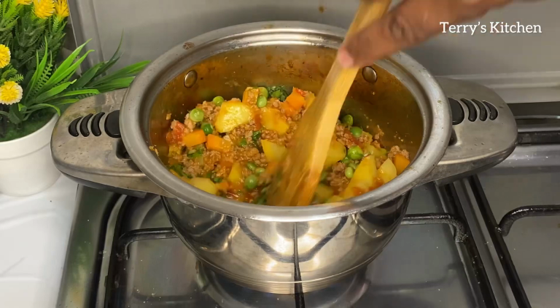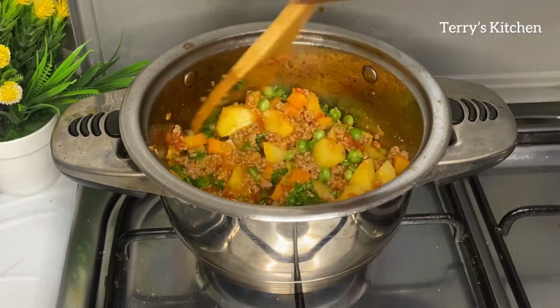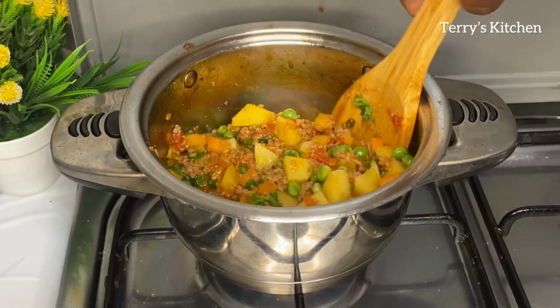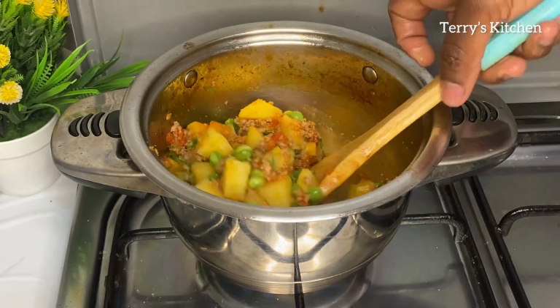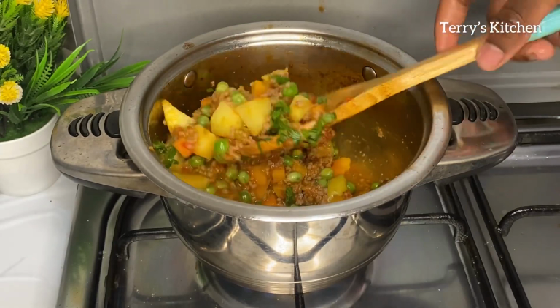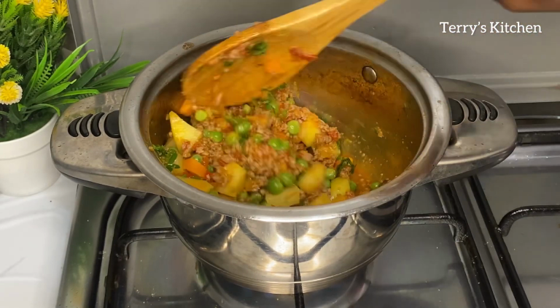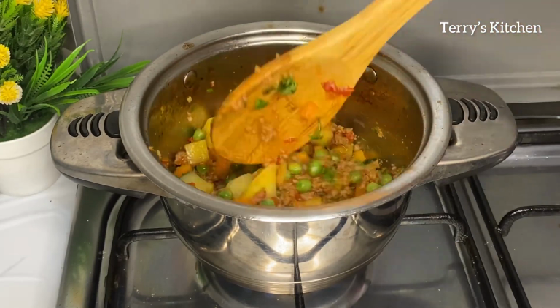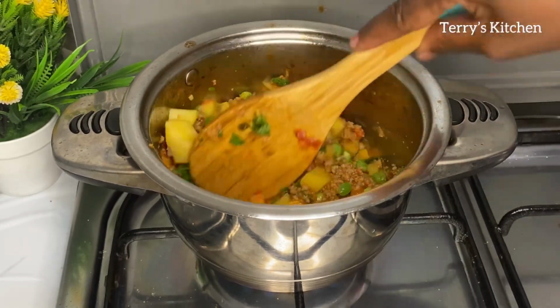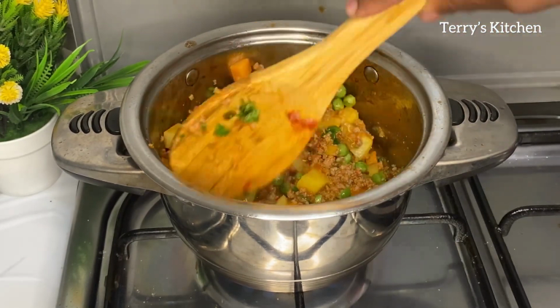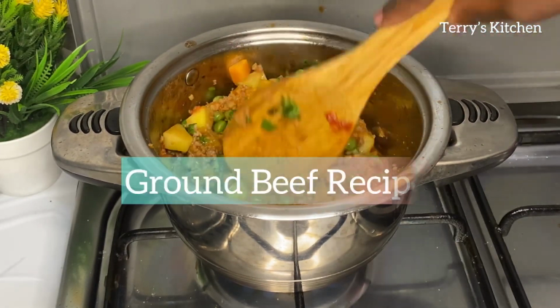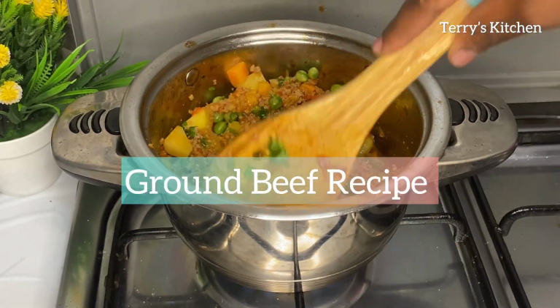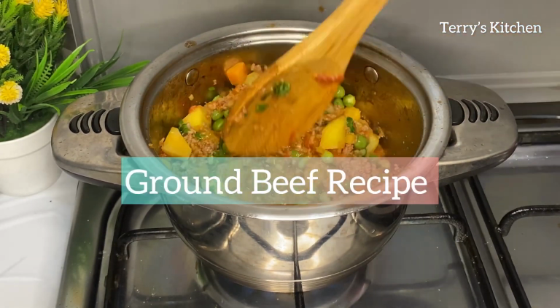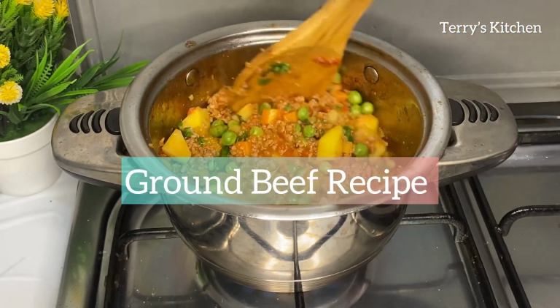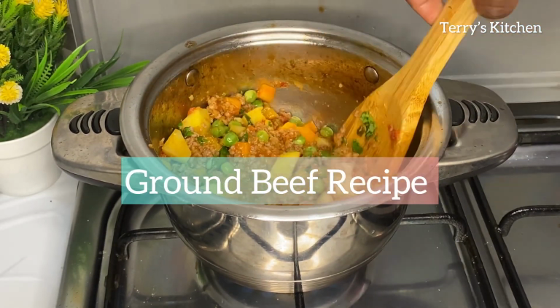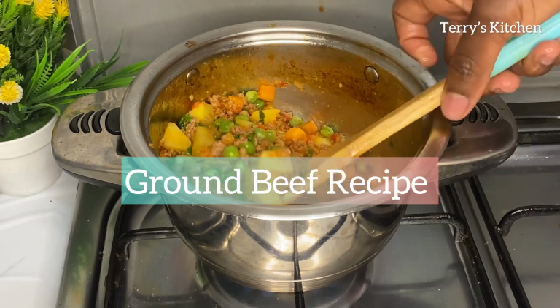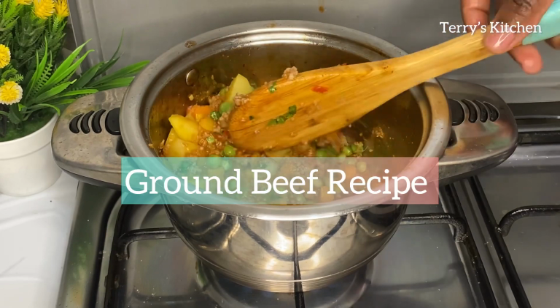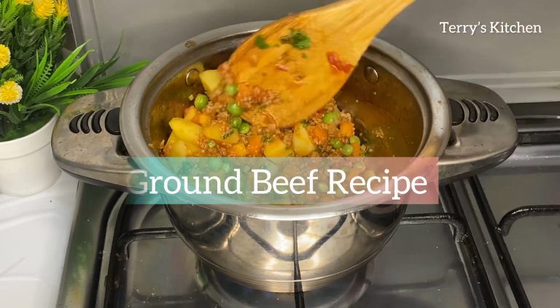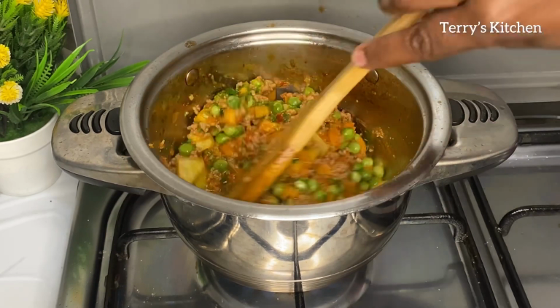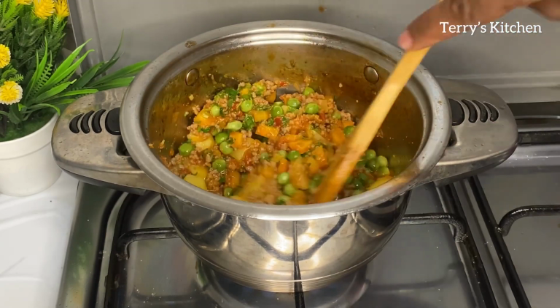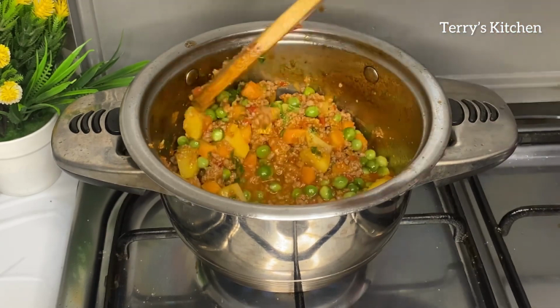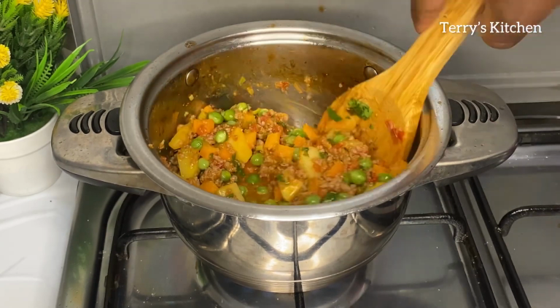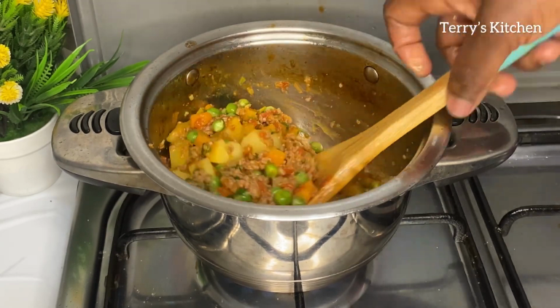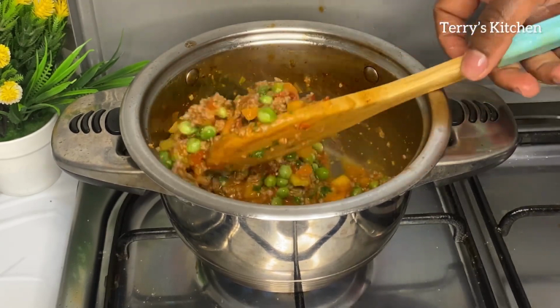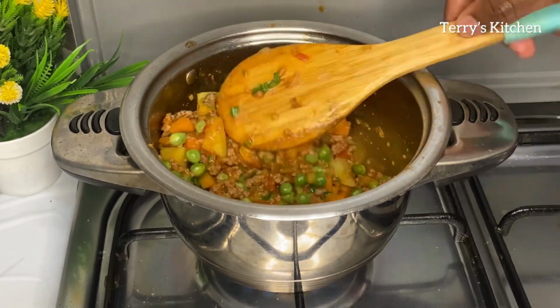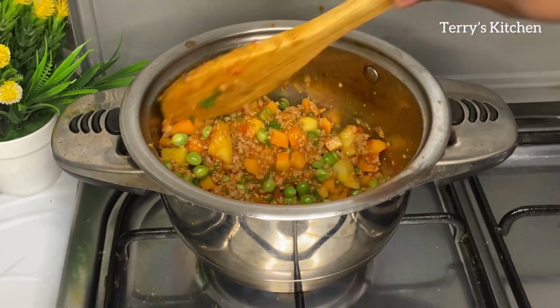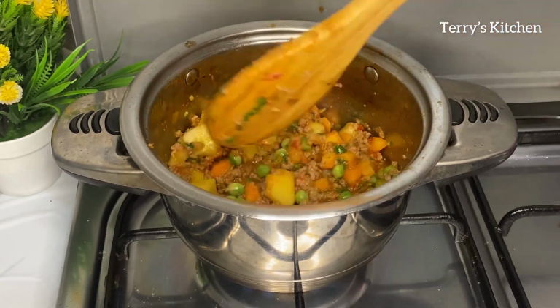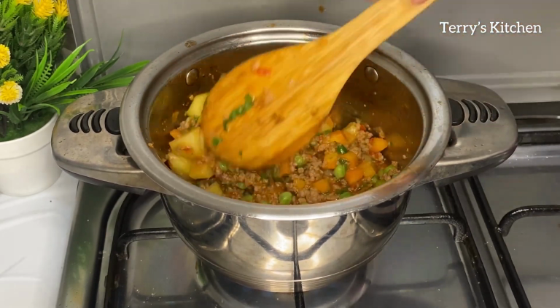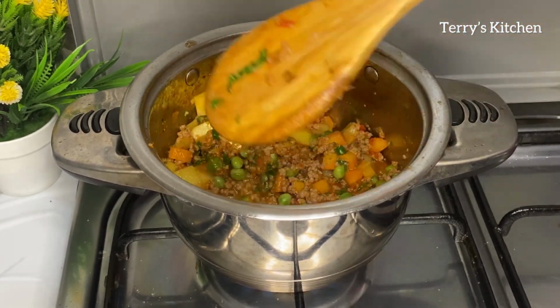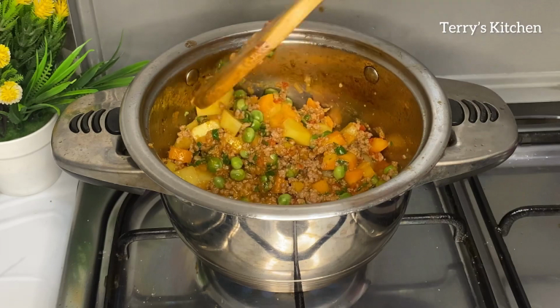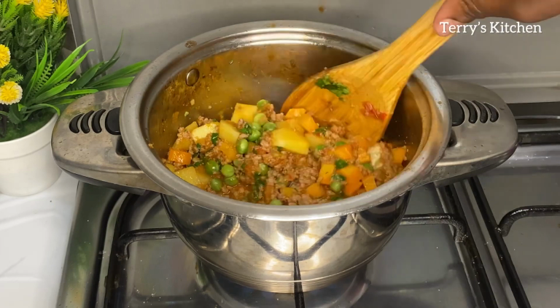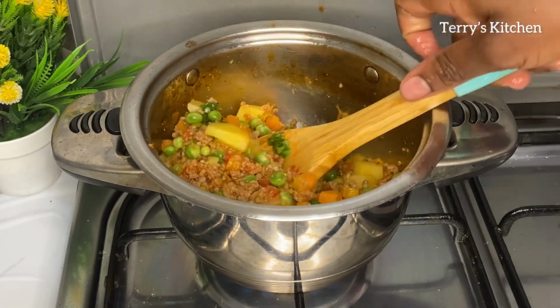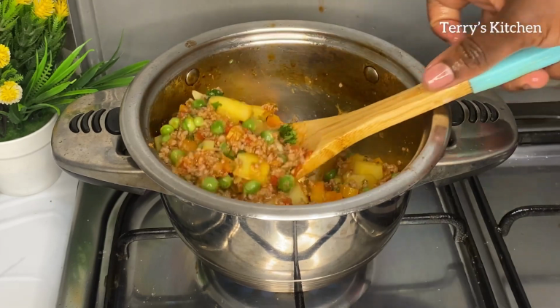Hello beautiful people, welcome again to today's kitchen. On today's recipe I'm going to show you how to make ground beef with potatoes in a very simple way. Watch the video to the end so that you won't miss any step.